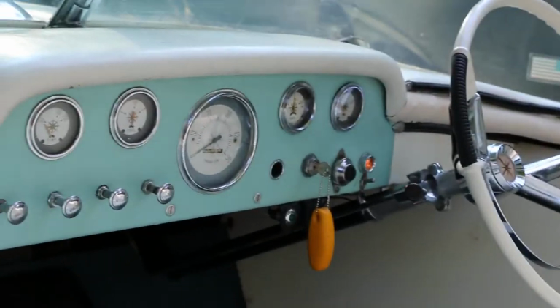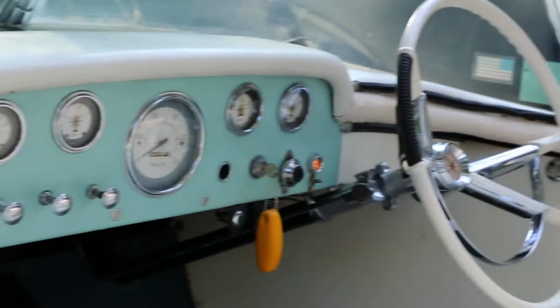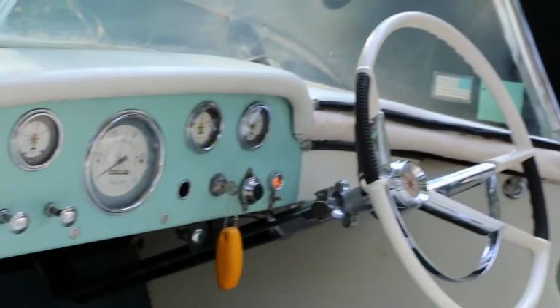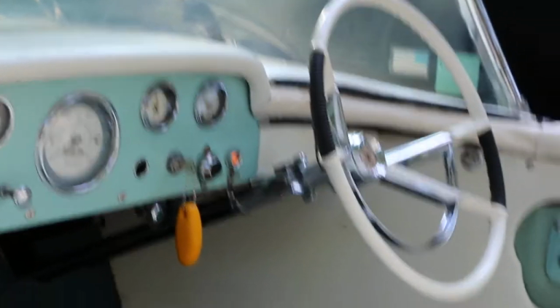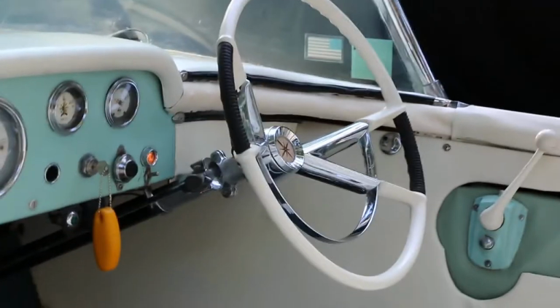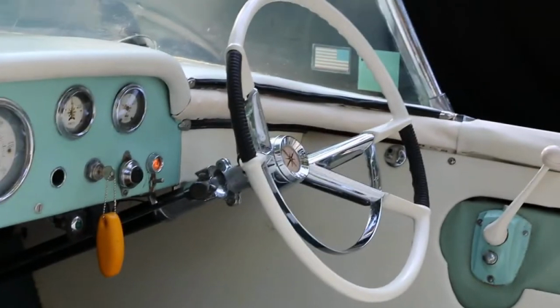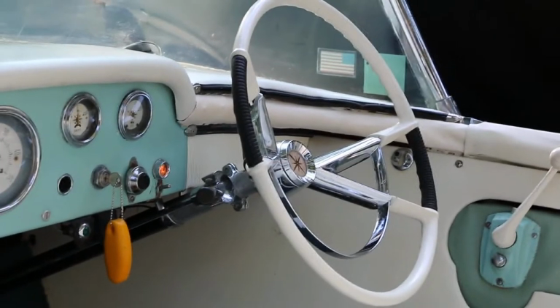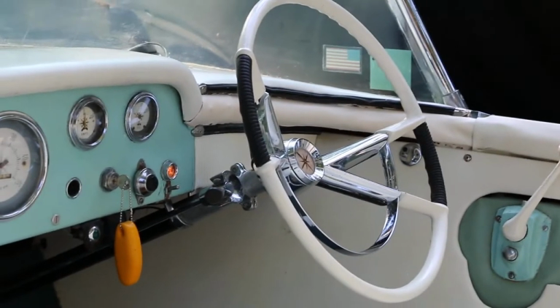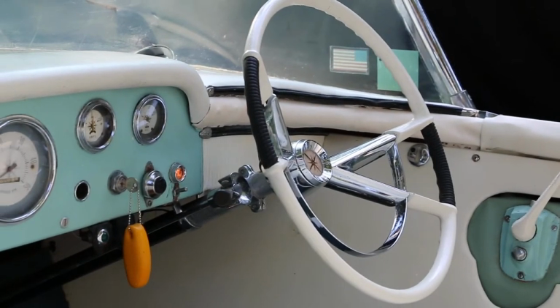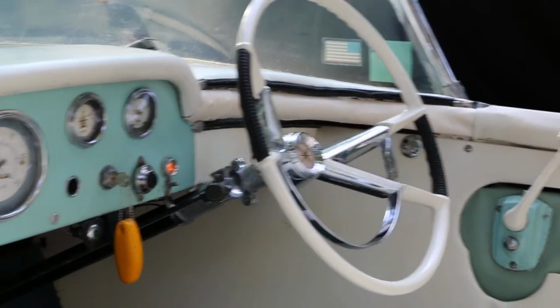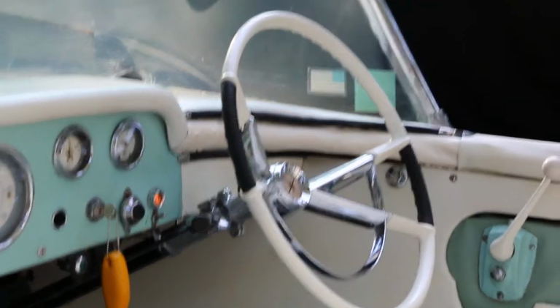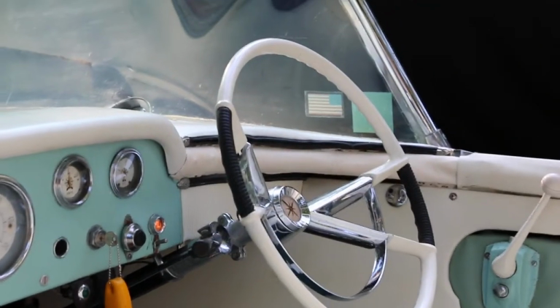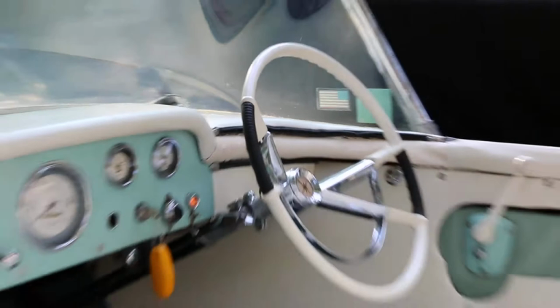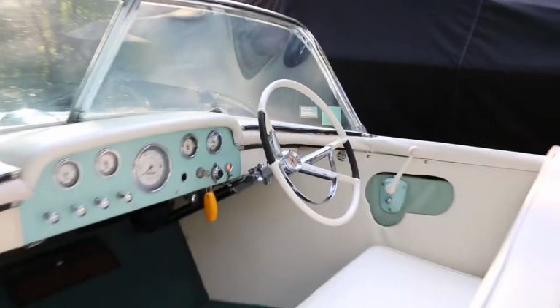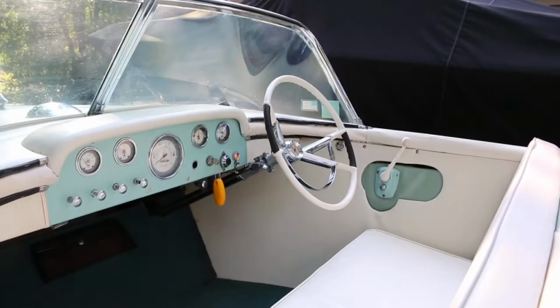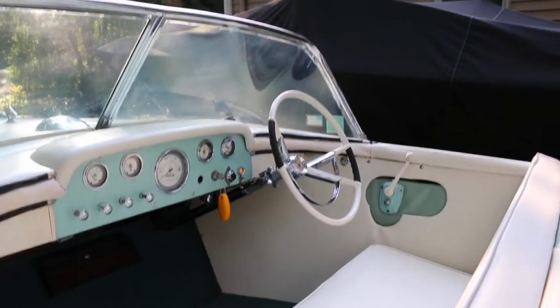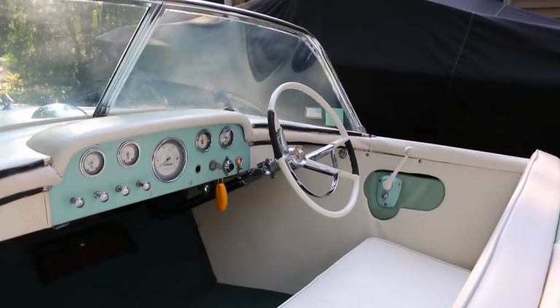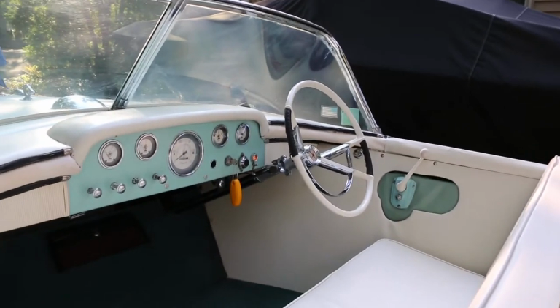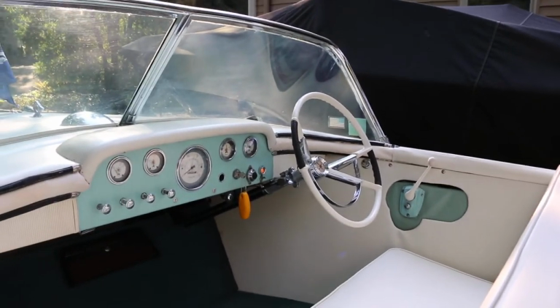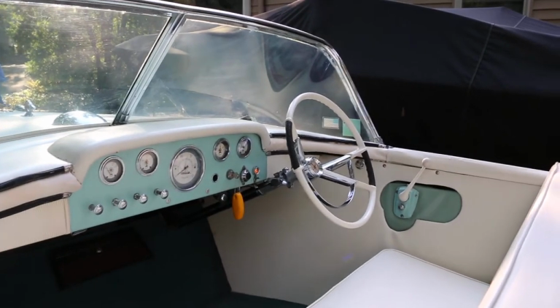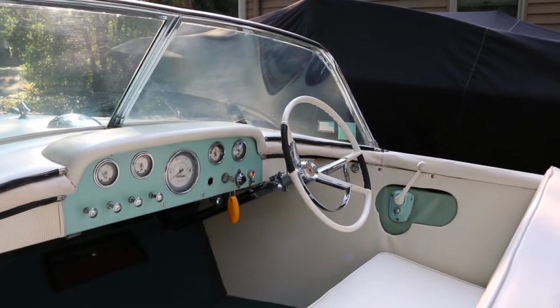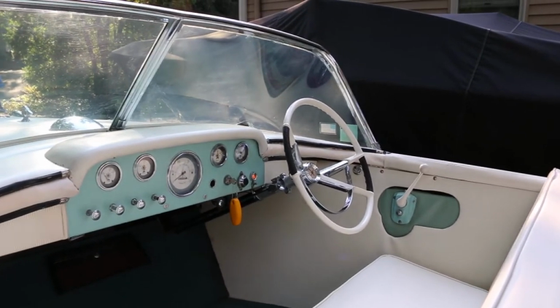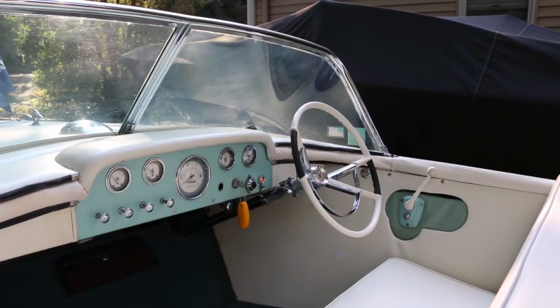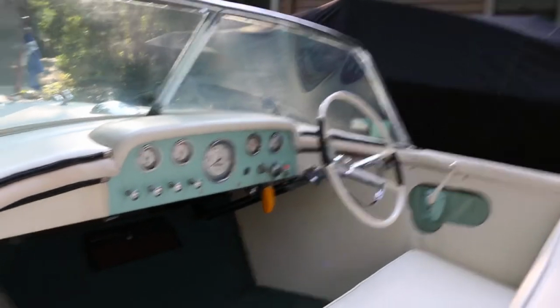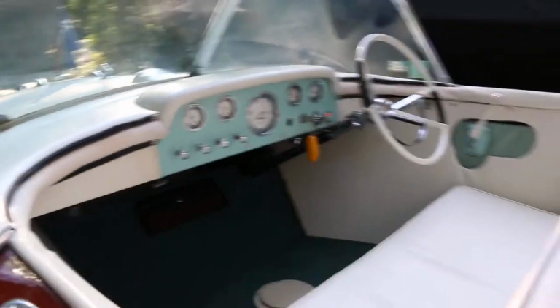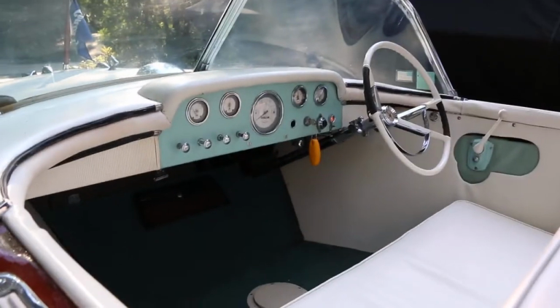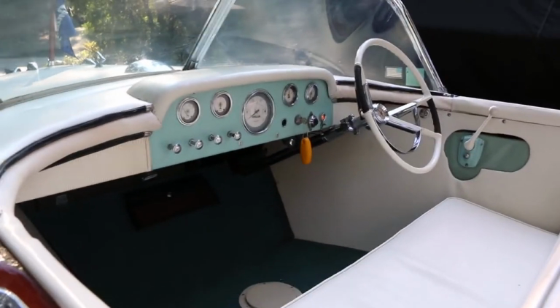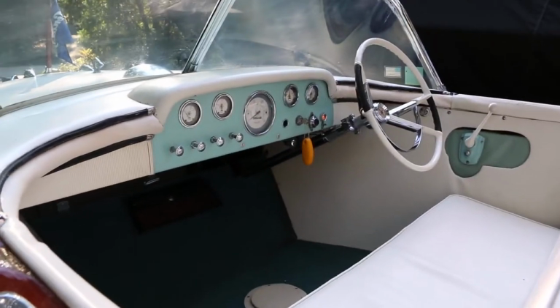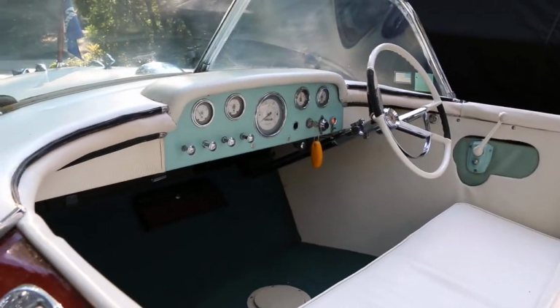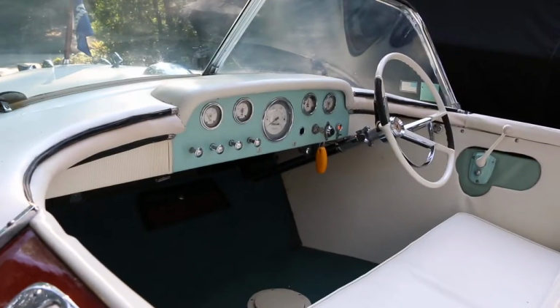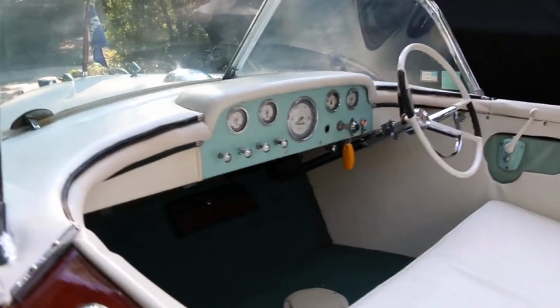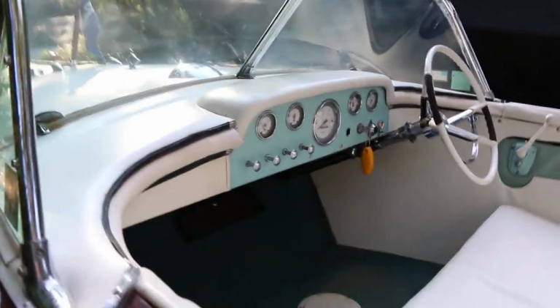Love the dash. You said that's a Lincoln steering wheel — isn't it cool? Very cool. I remember looking at that kind of steering wheel on my father's friend's Lincoln. One day I got a boat with one.